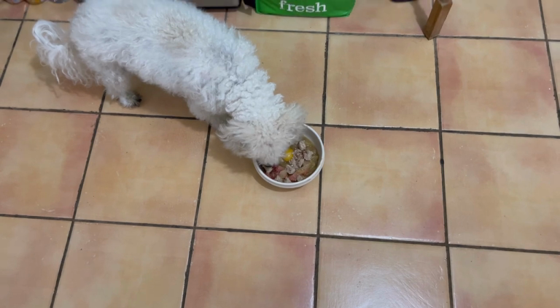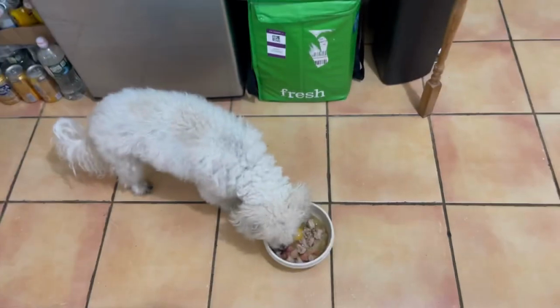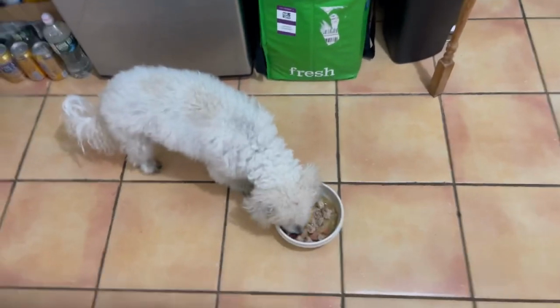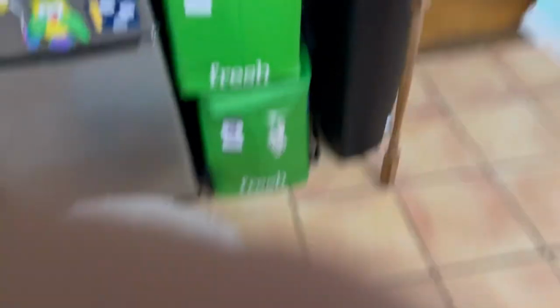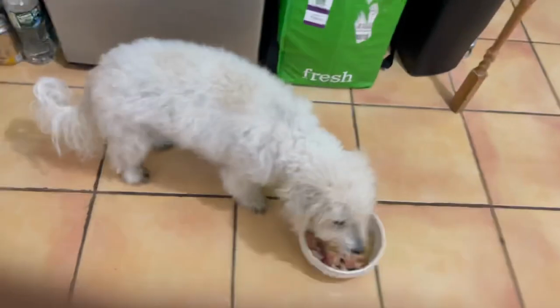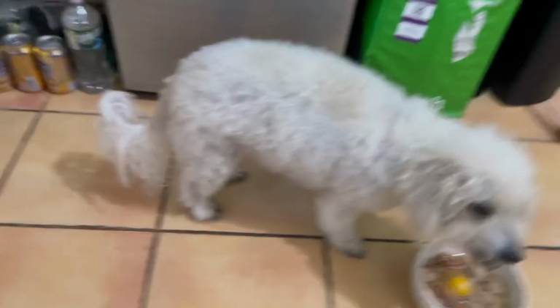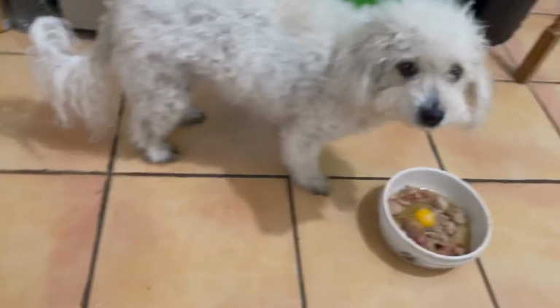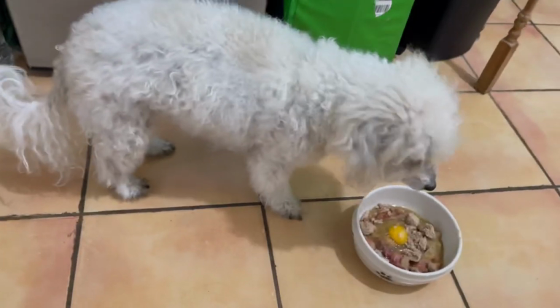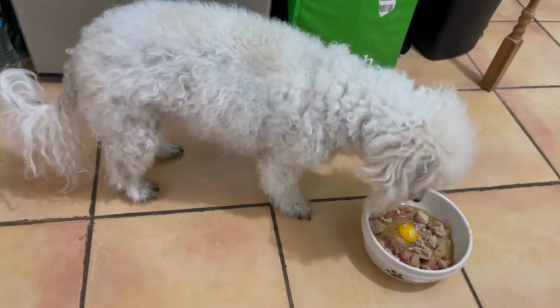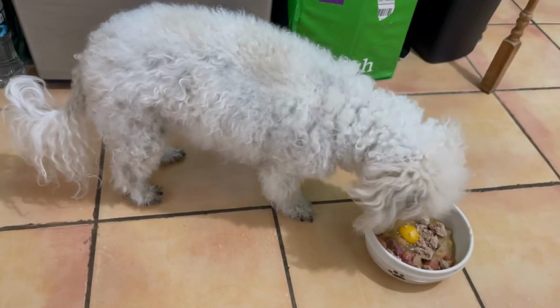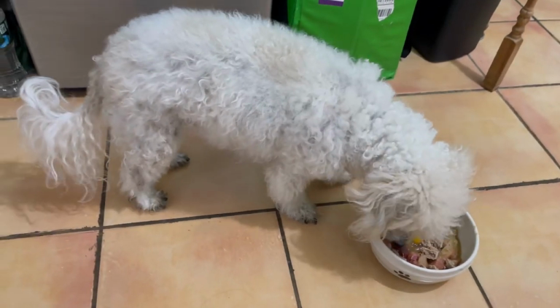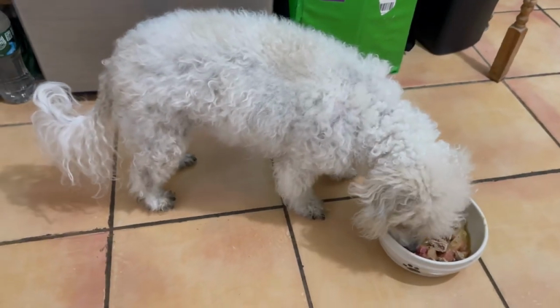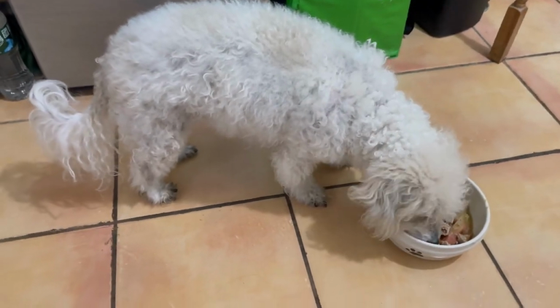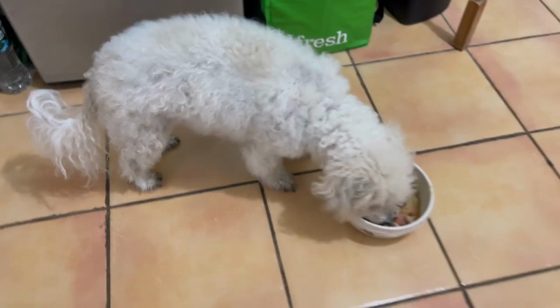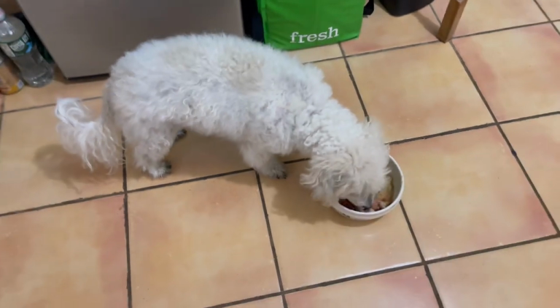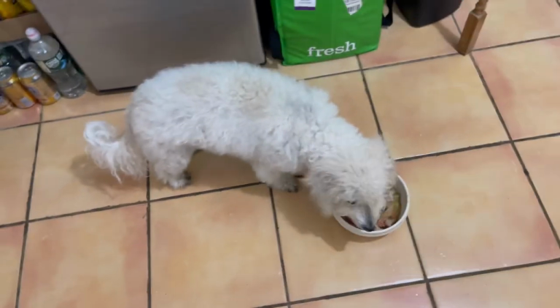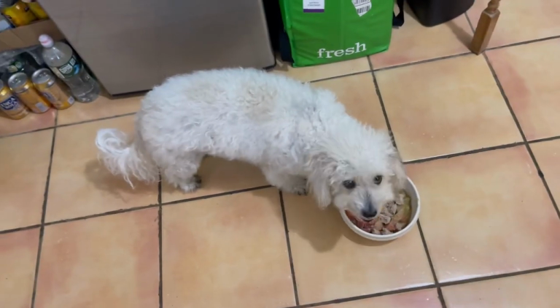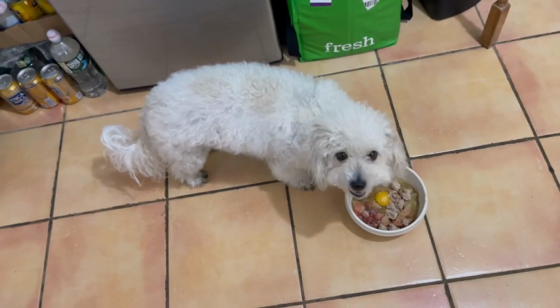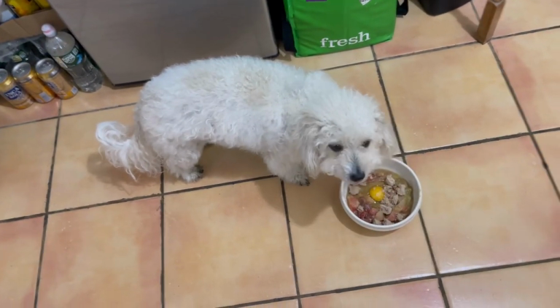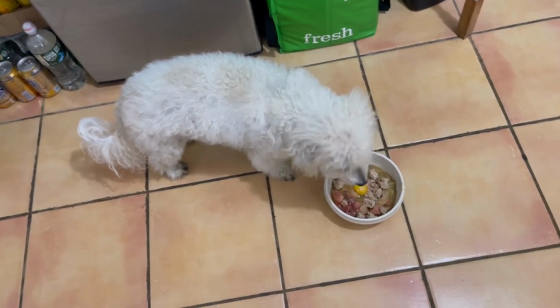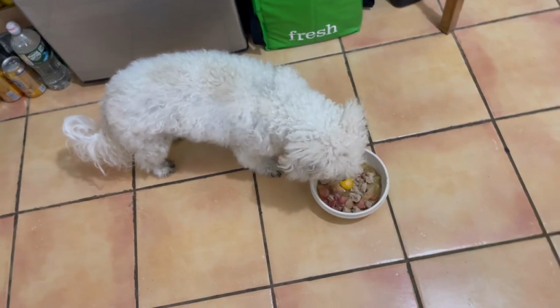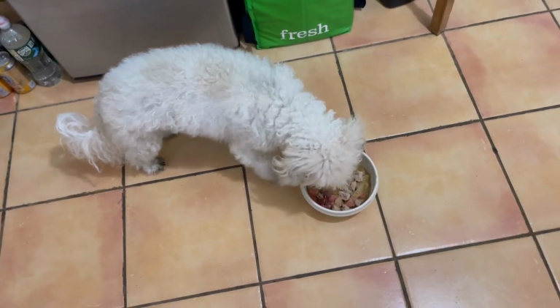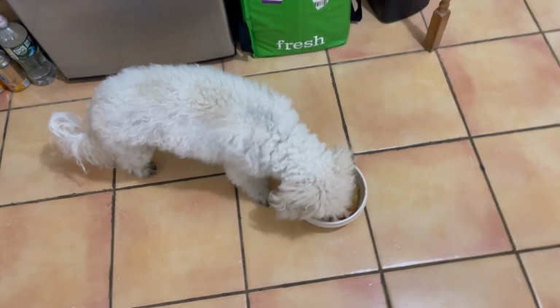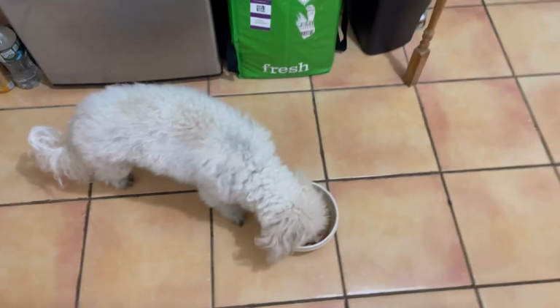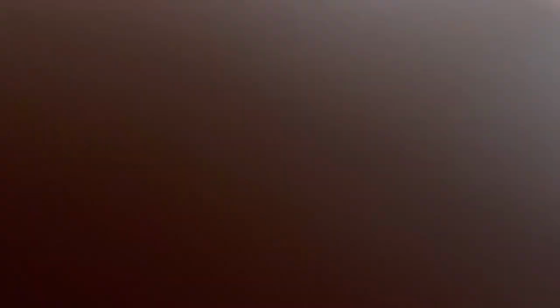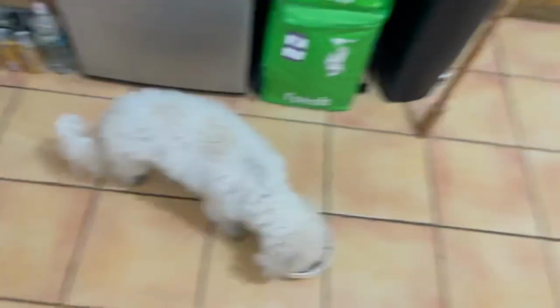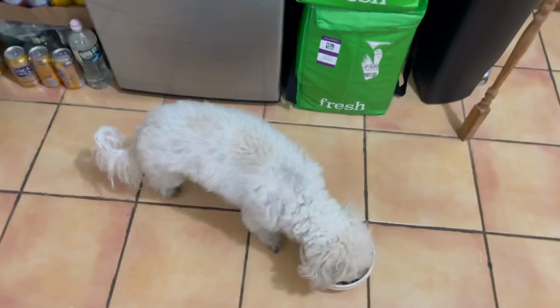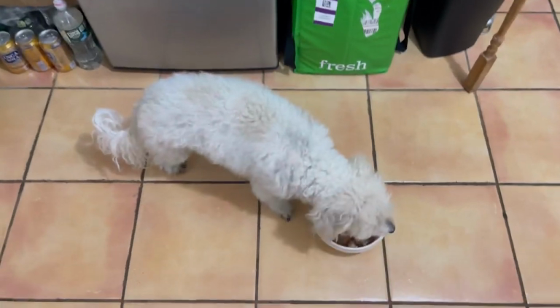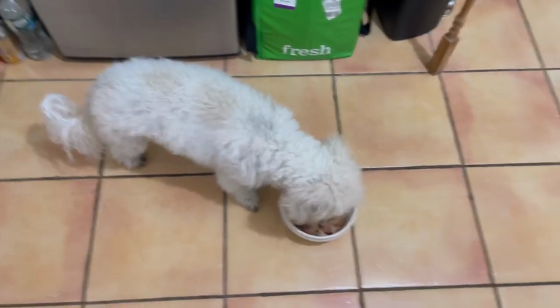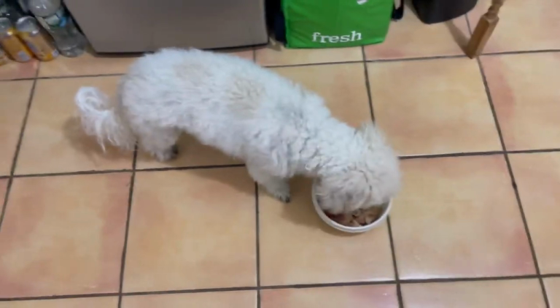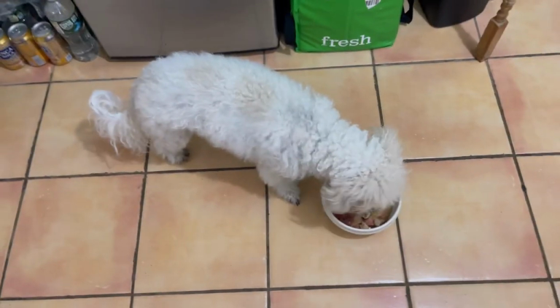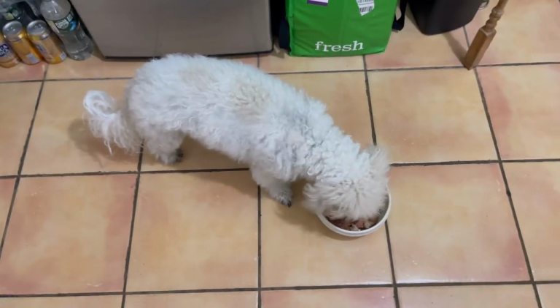She's getting groomed tomorrow, so if I don't show her again today — her hair's getting long and knotted at points, so it's about time. I'm excited.